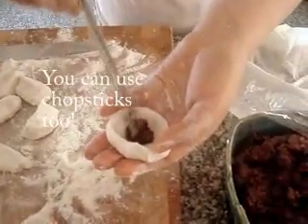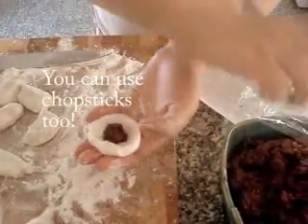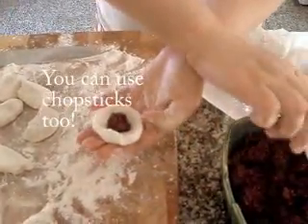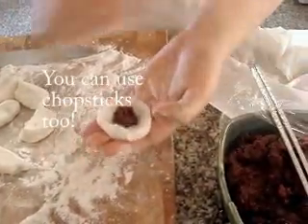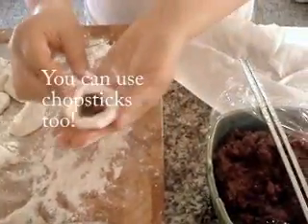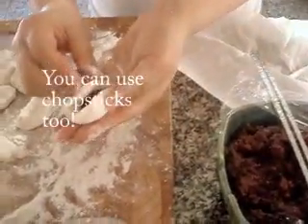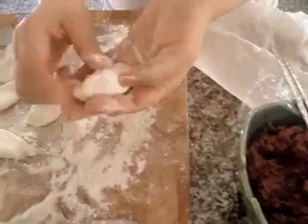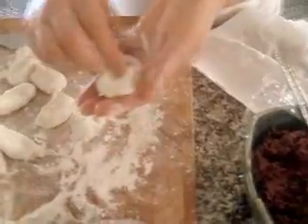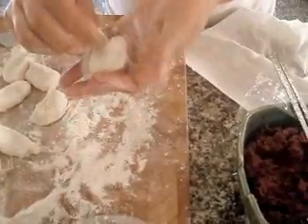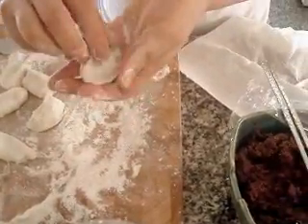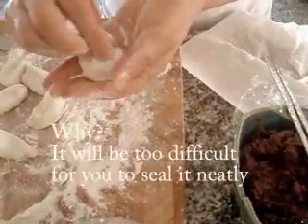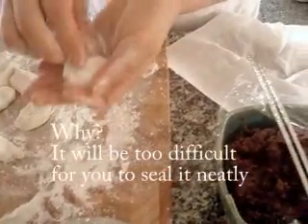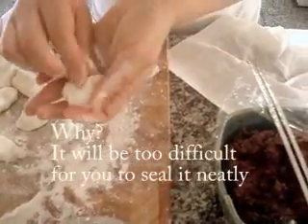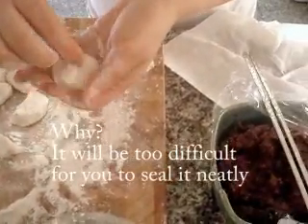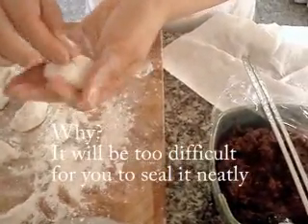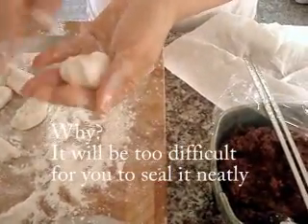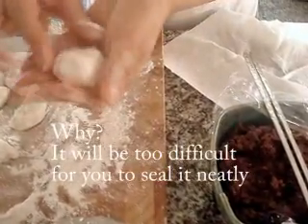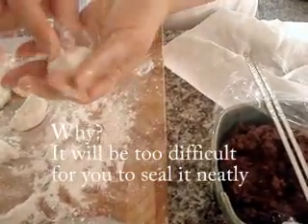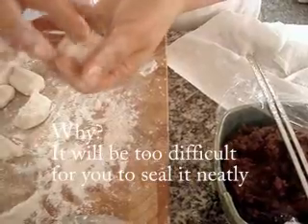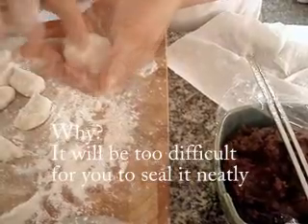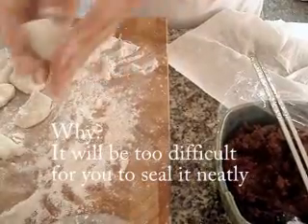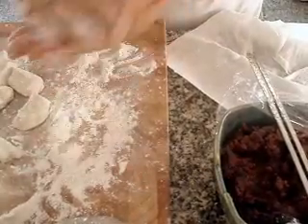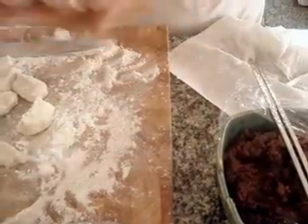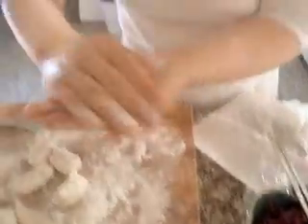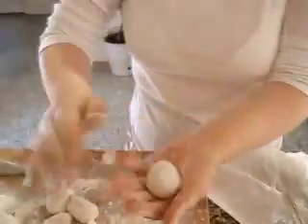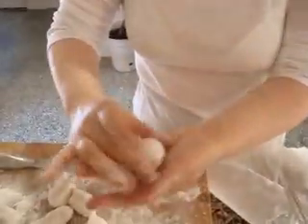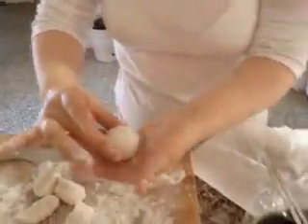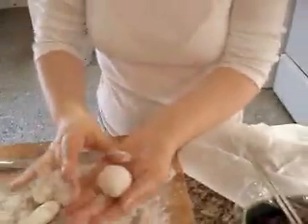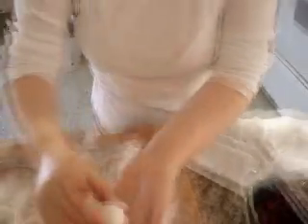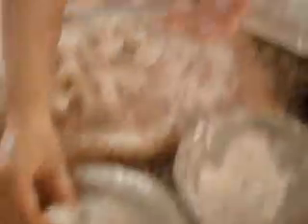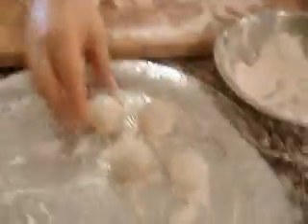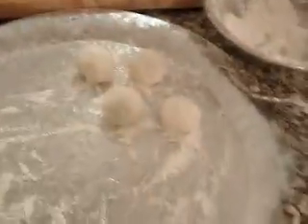Don't put too much red bean paste, or it's going to be difficult for you to close it. Four more.